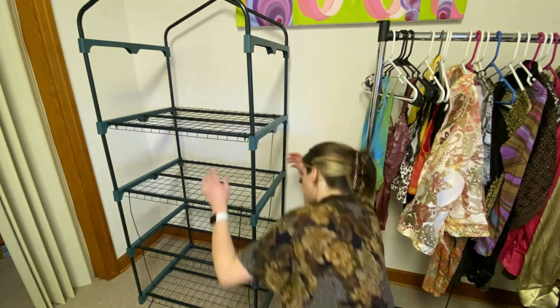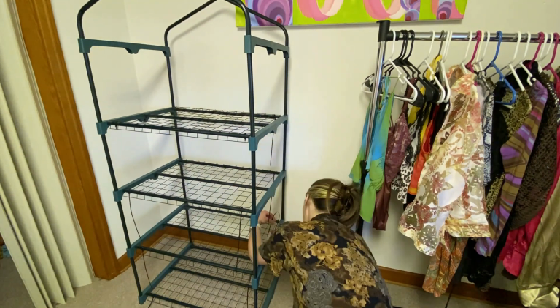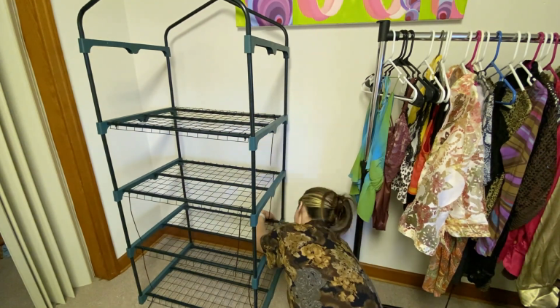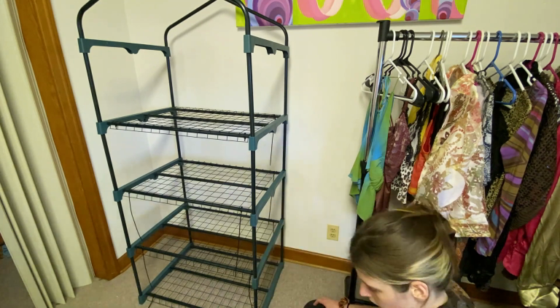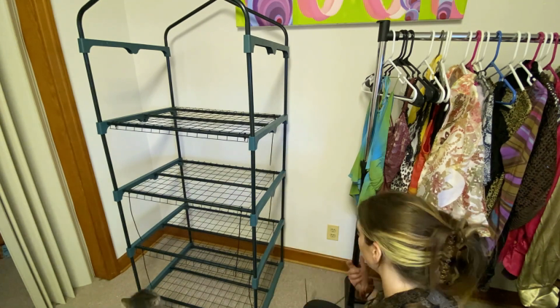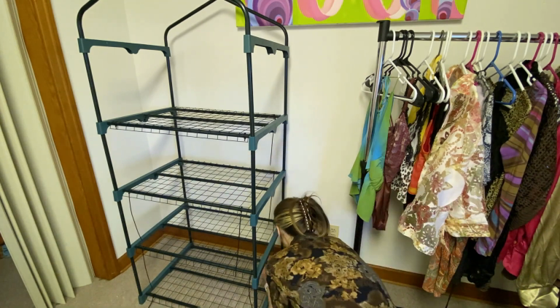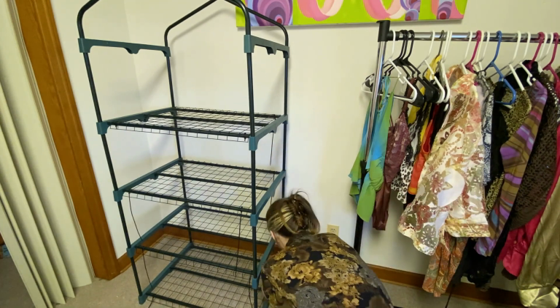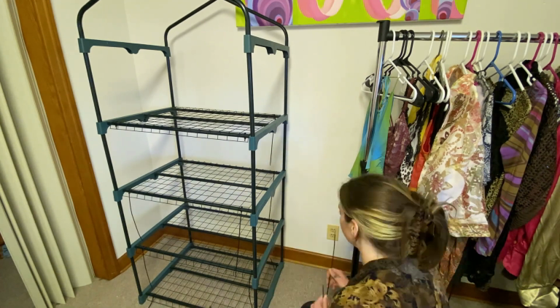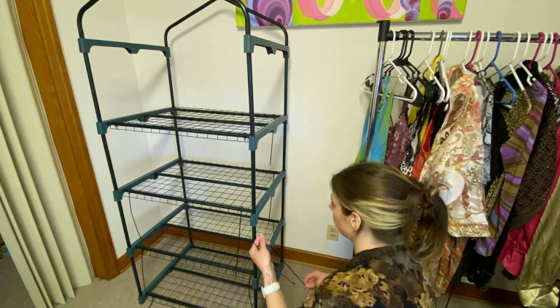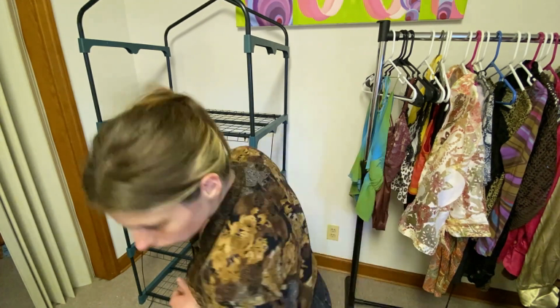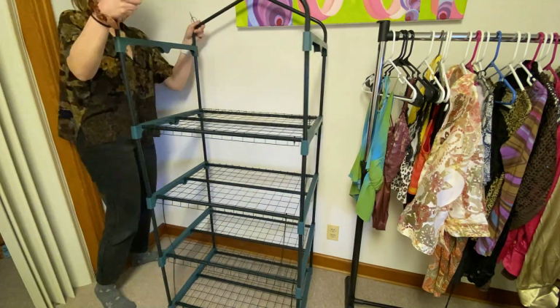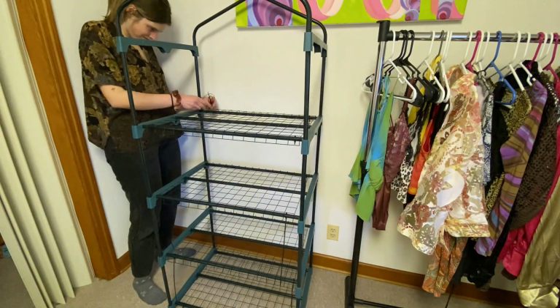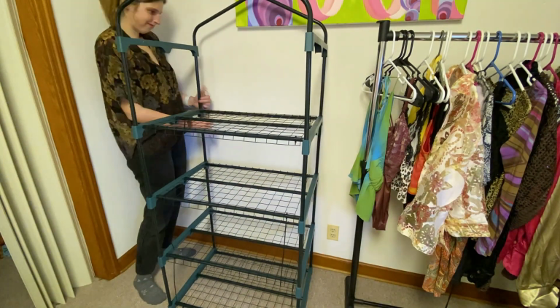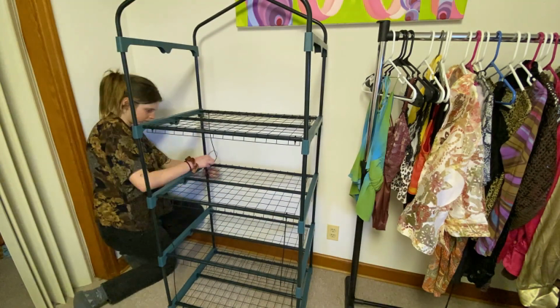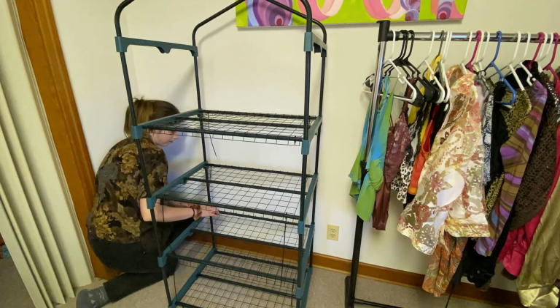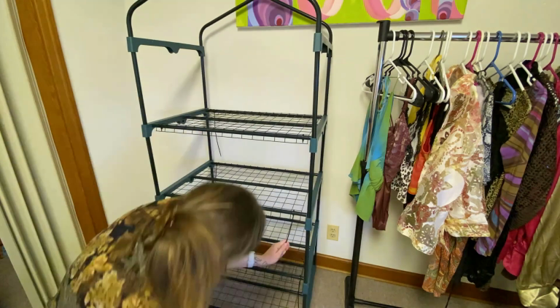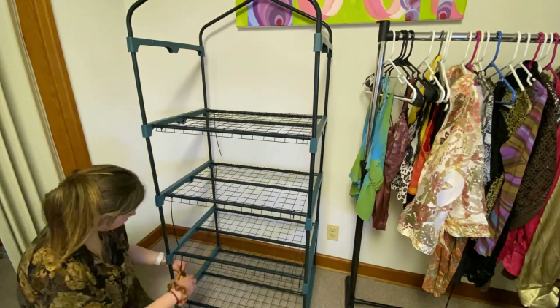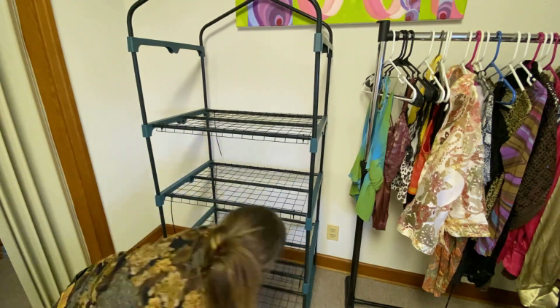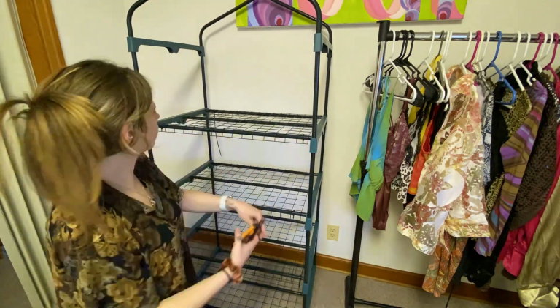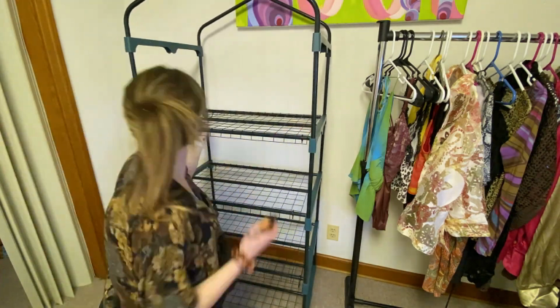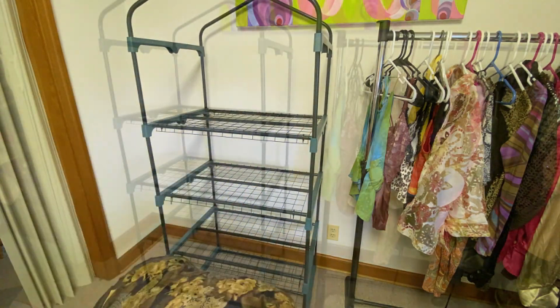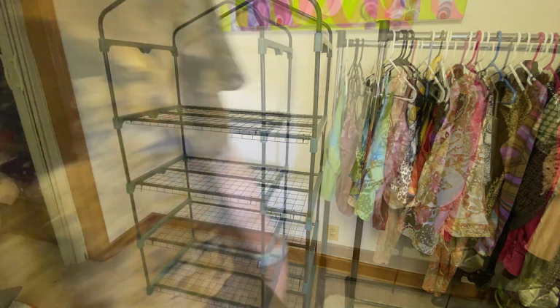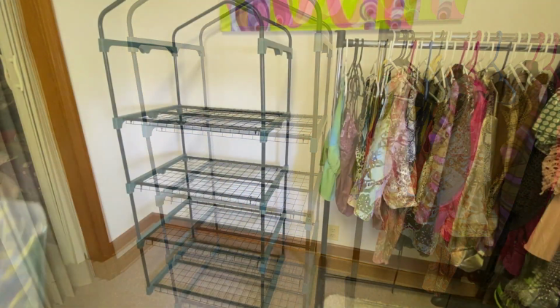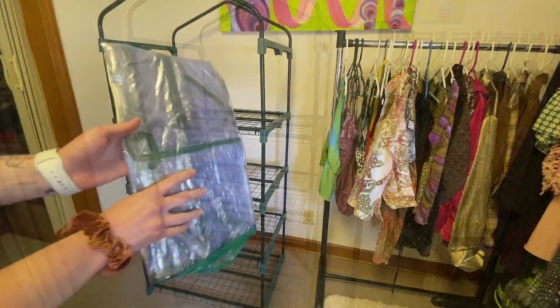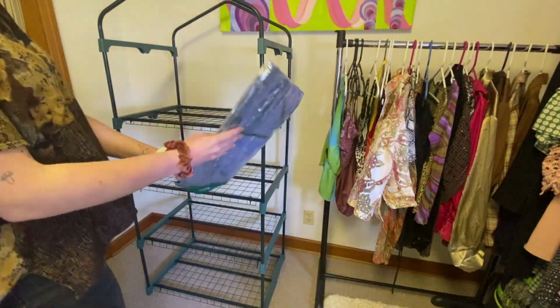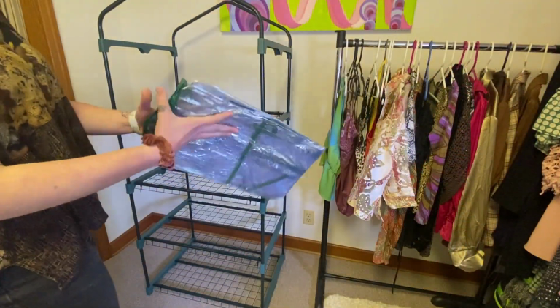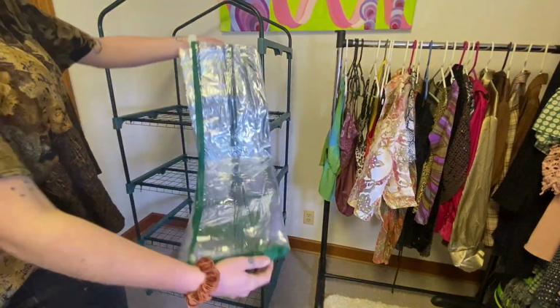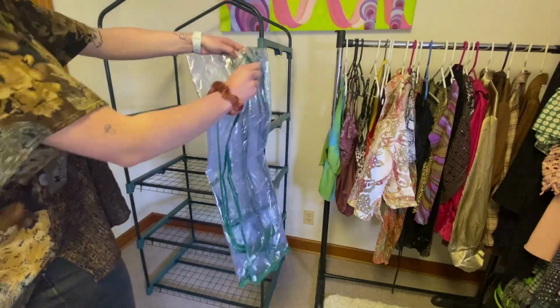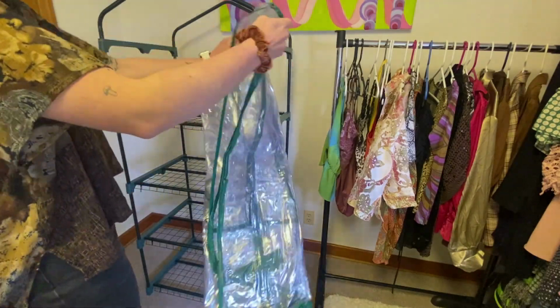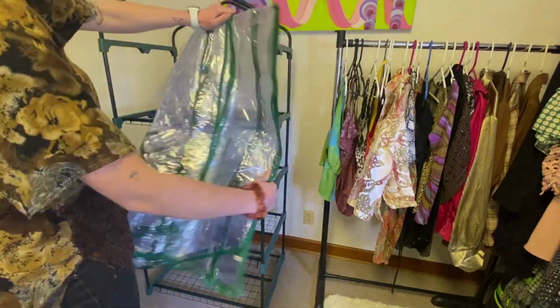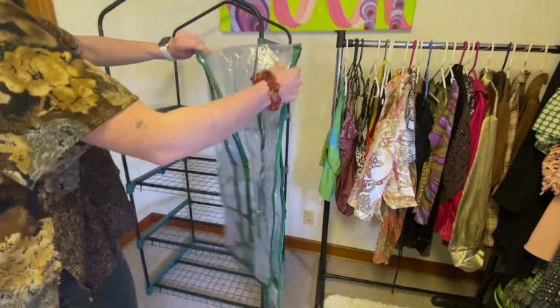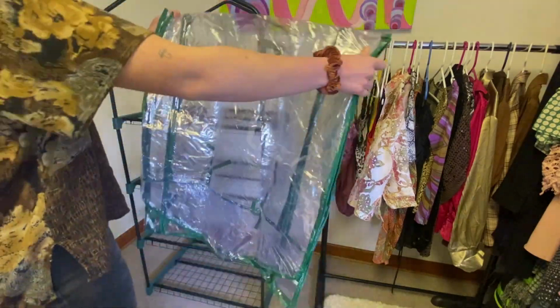I had some extra zip ties laying around so I was able to do four, one in each corner. I'll be honest, I don't think that'd be possible with the amount they give you, but one in each opposite corner — so like two per shelf — should work. It should be just fine.